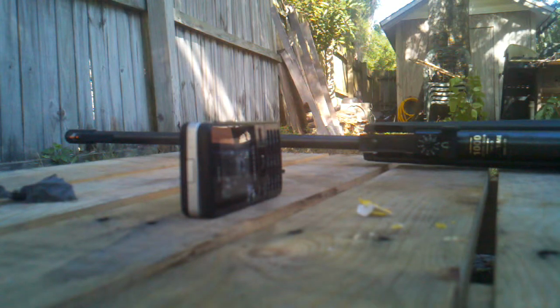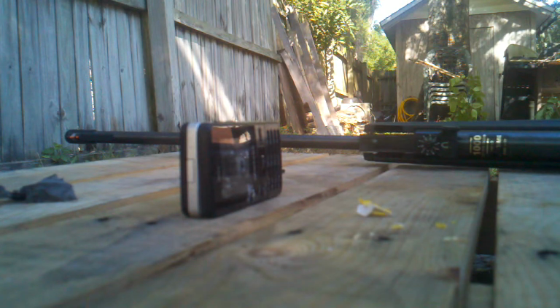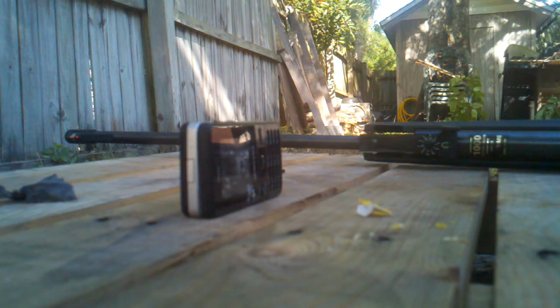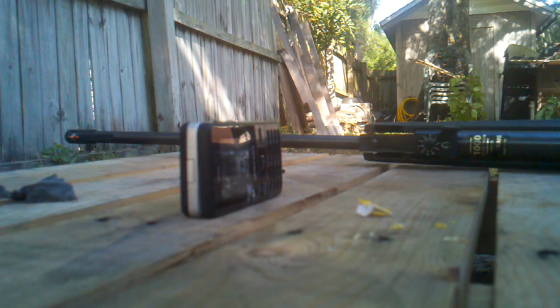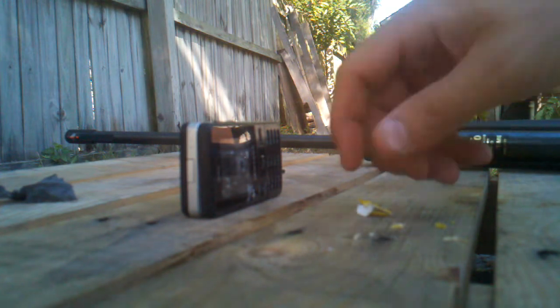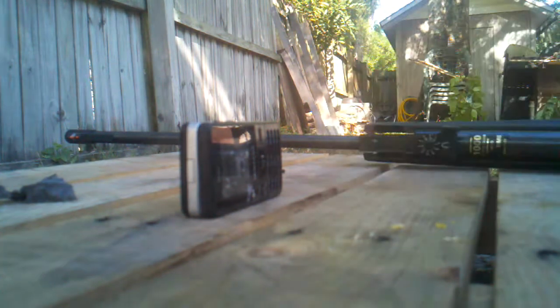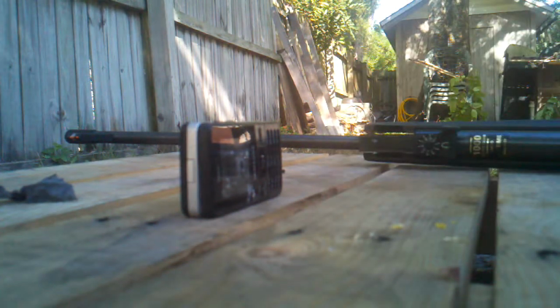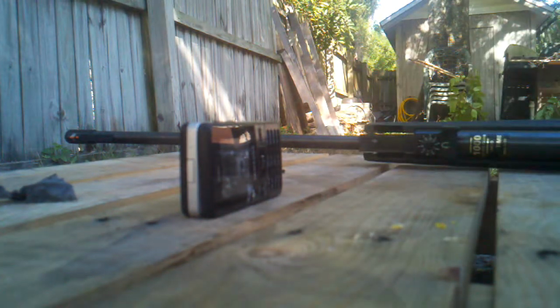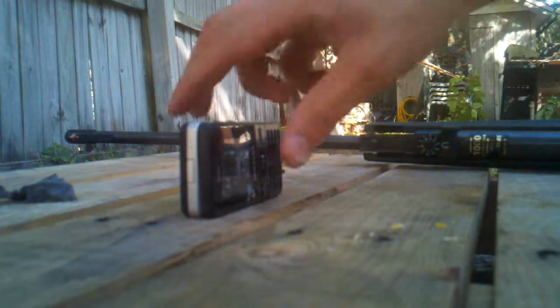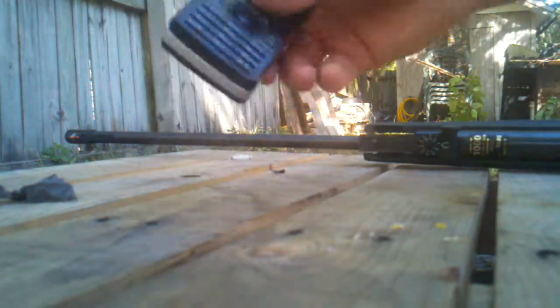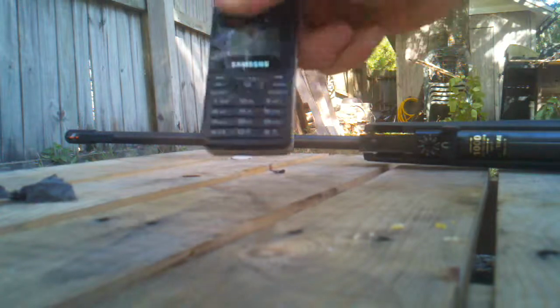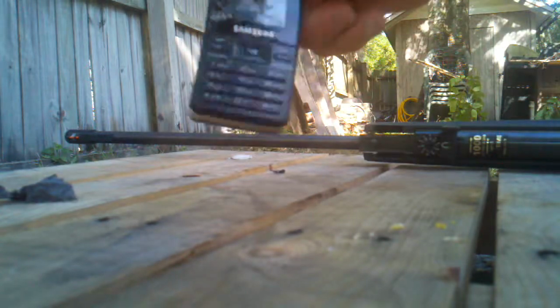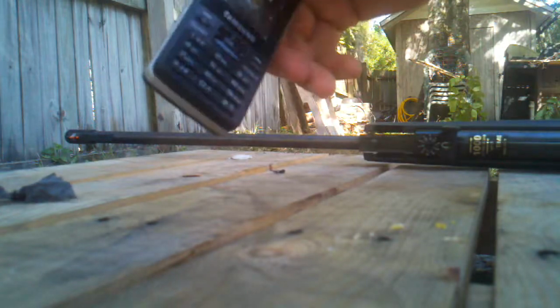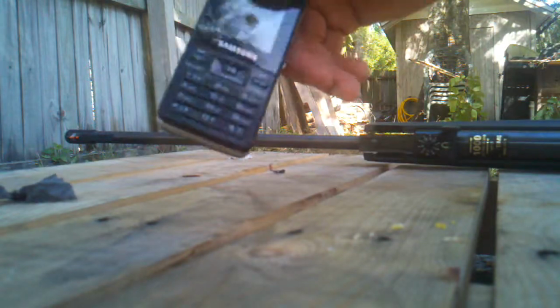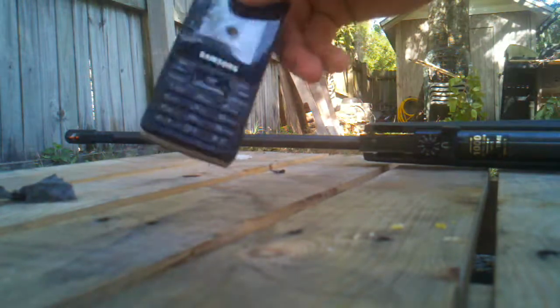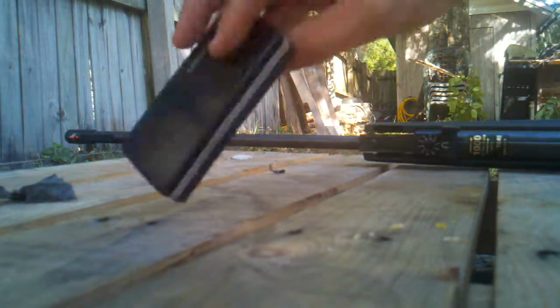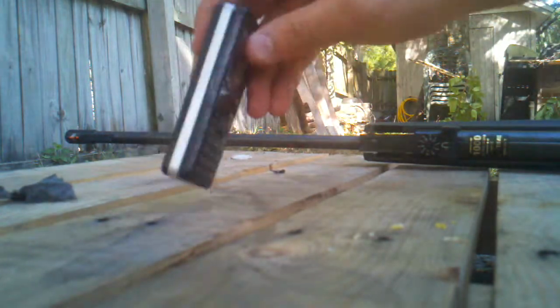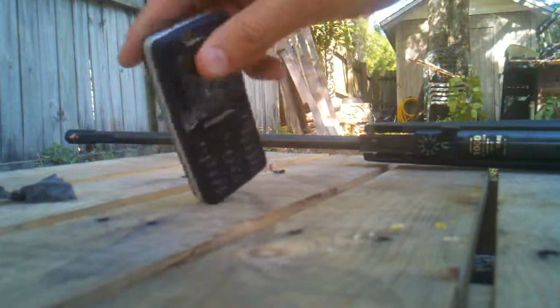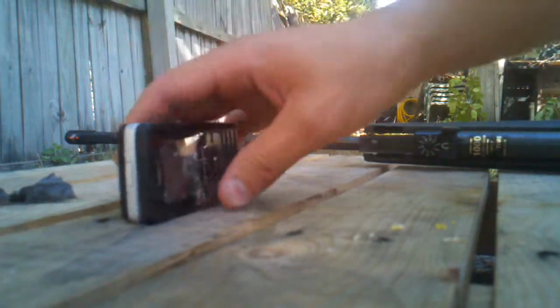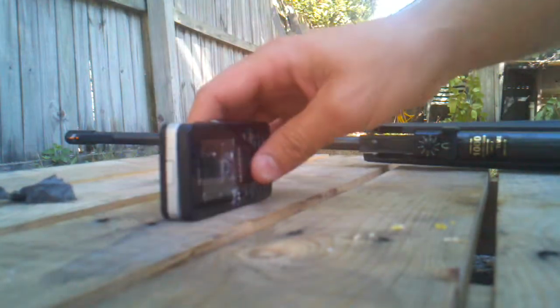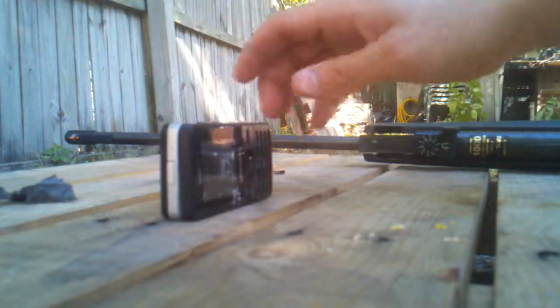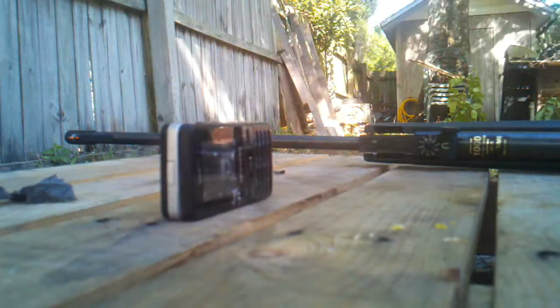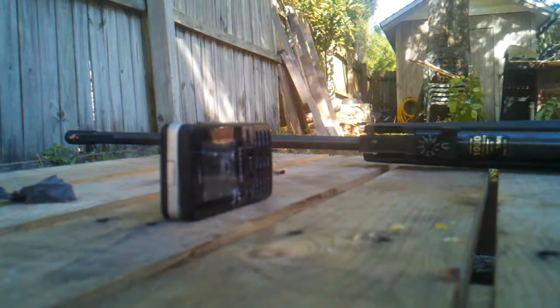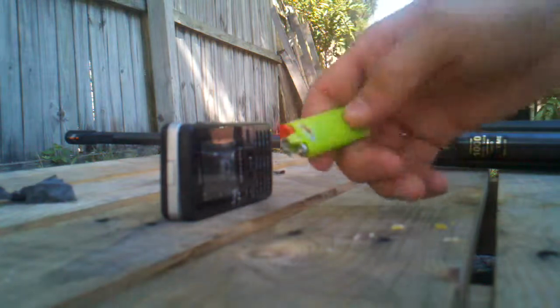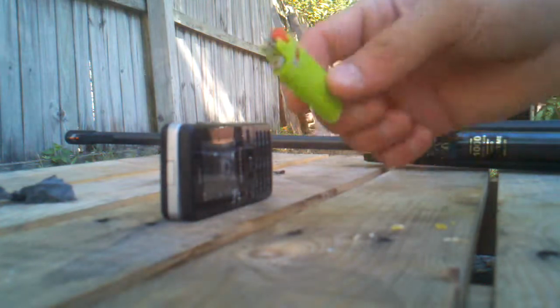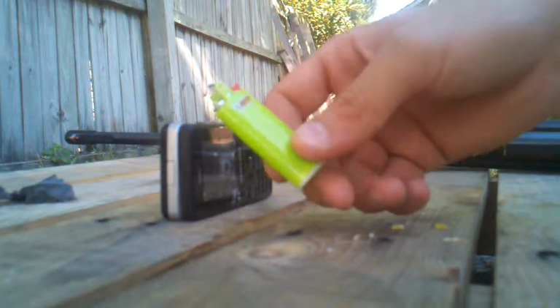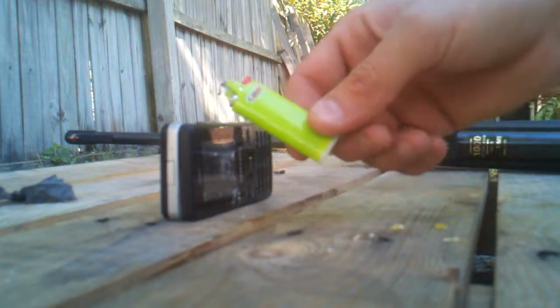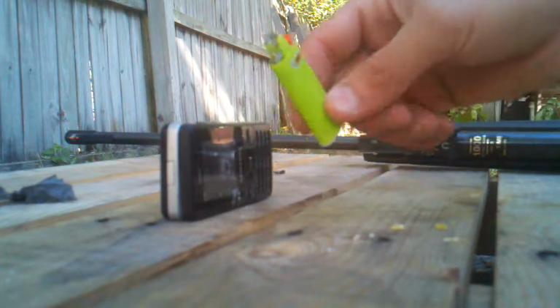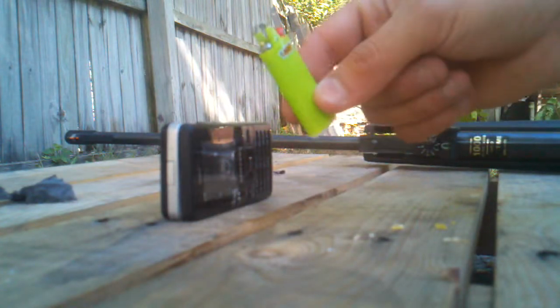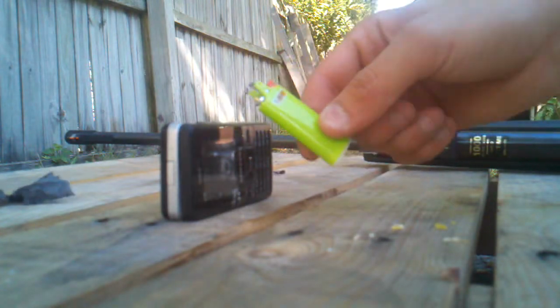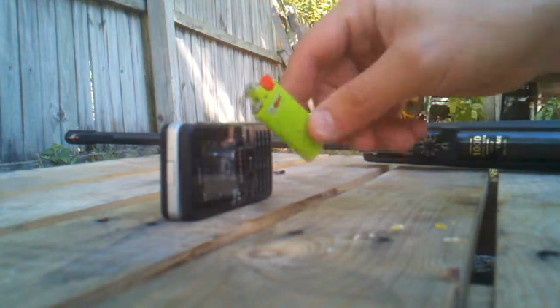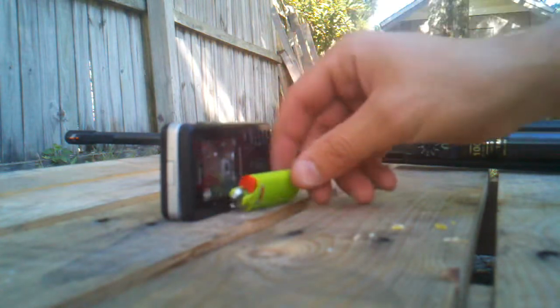Hello YouTube, this is Kaldun55 and today I'm going to show my cell phone, which is this one. I already shot it twice, but I want to use this lighter which has a light and gasoline in it.